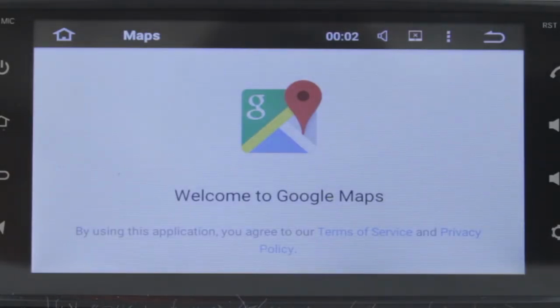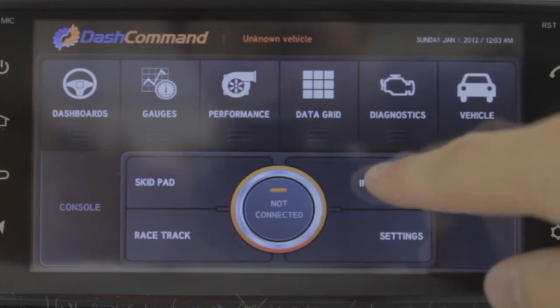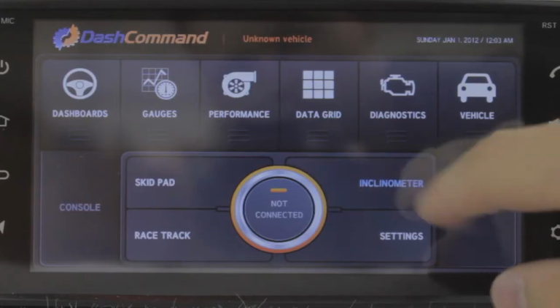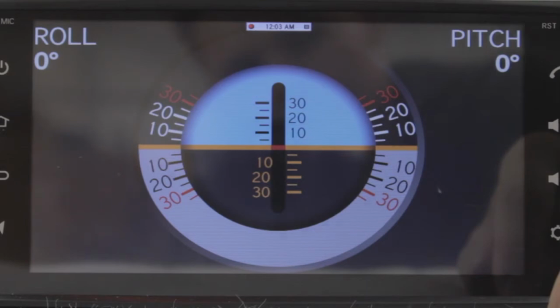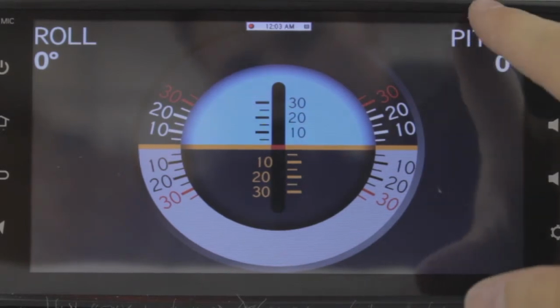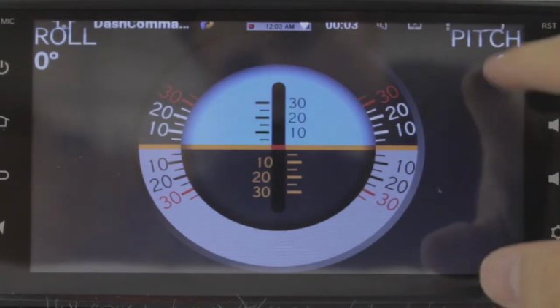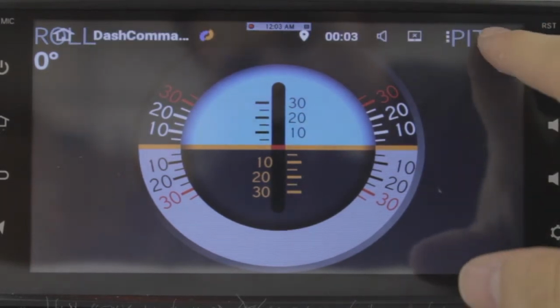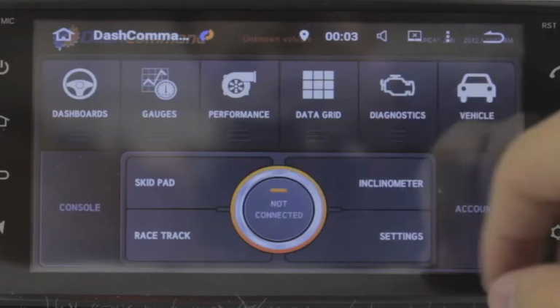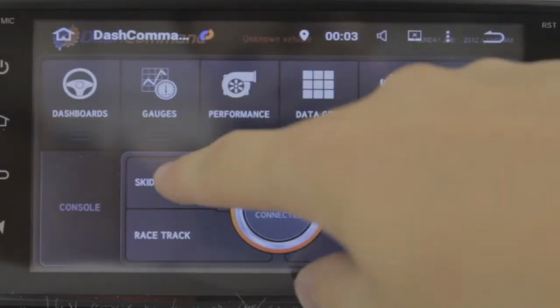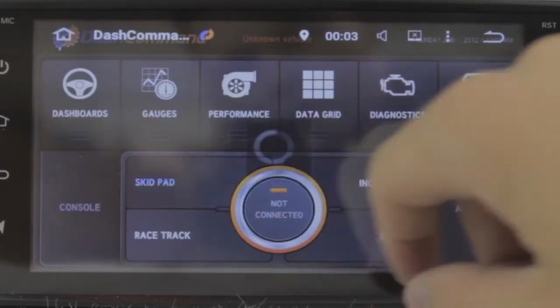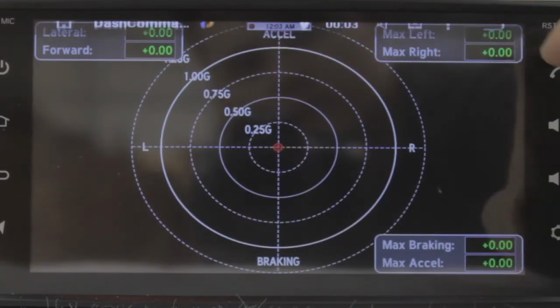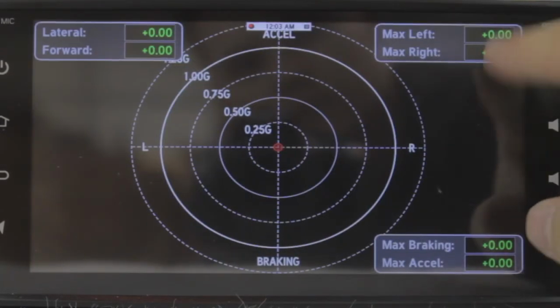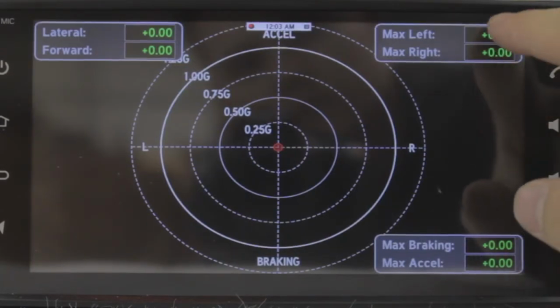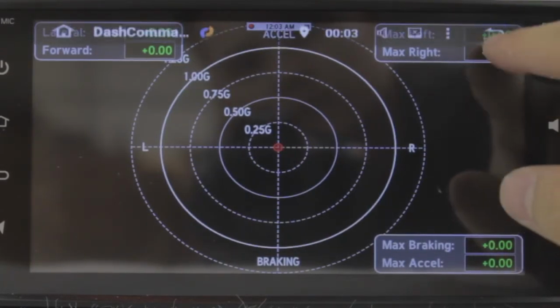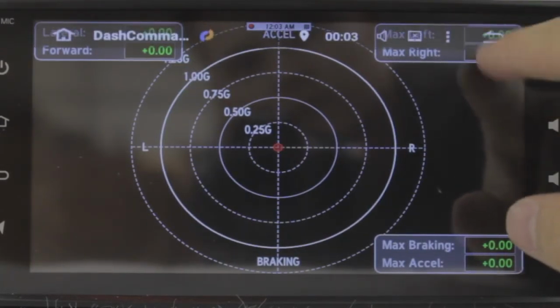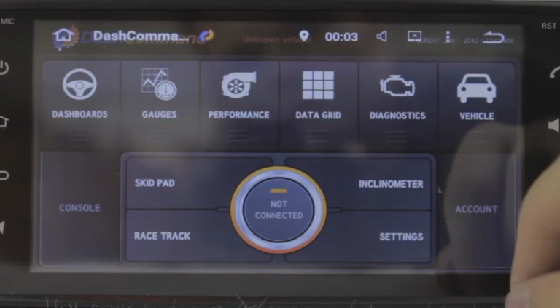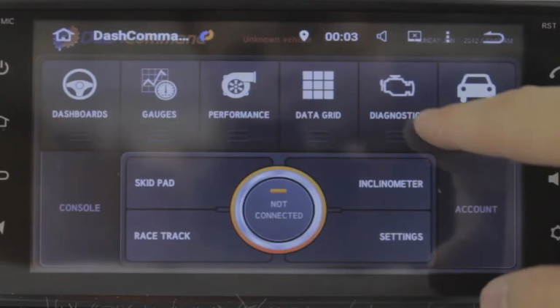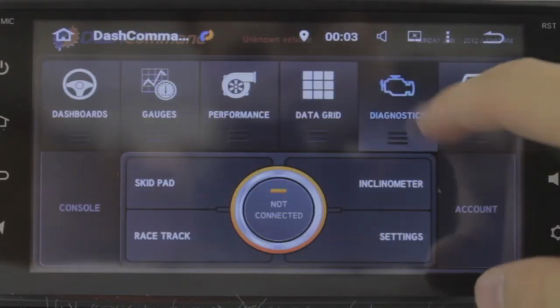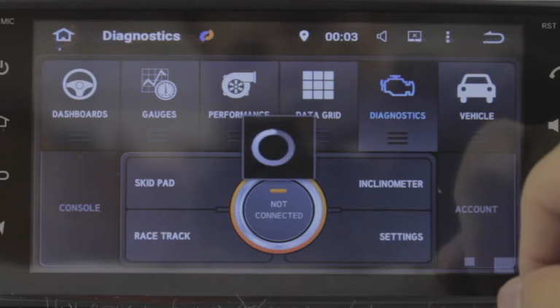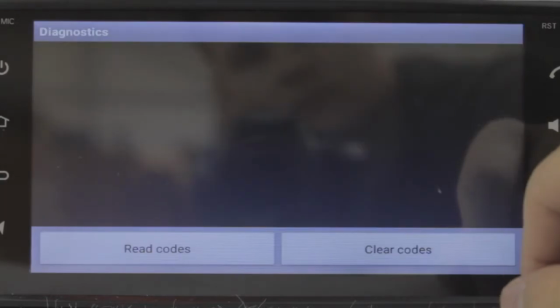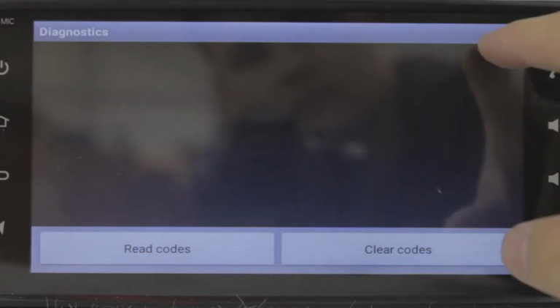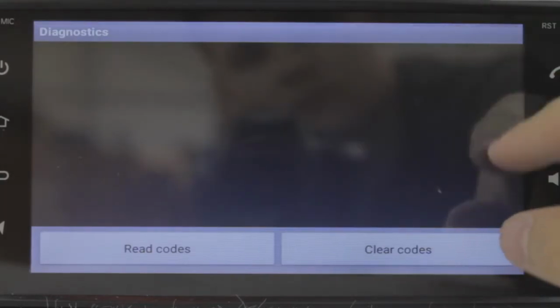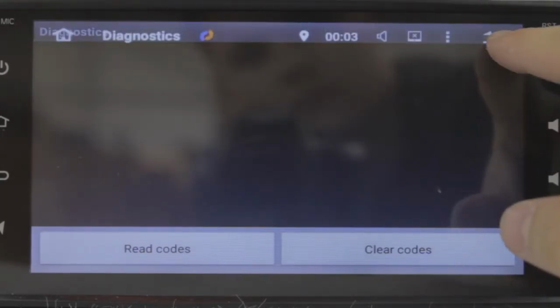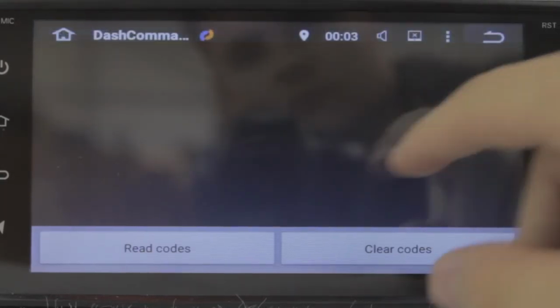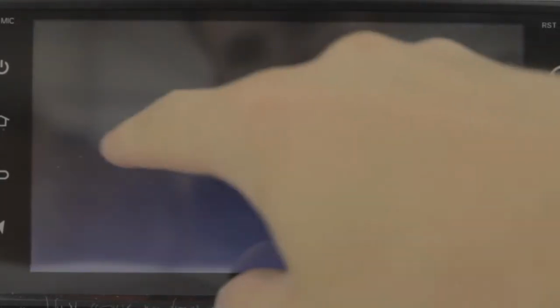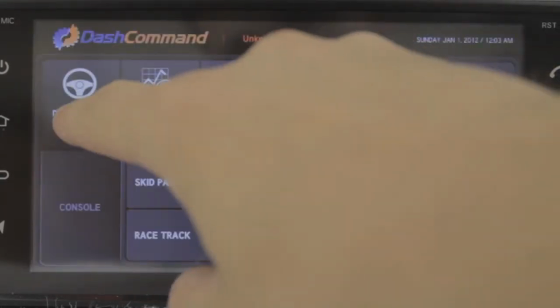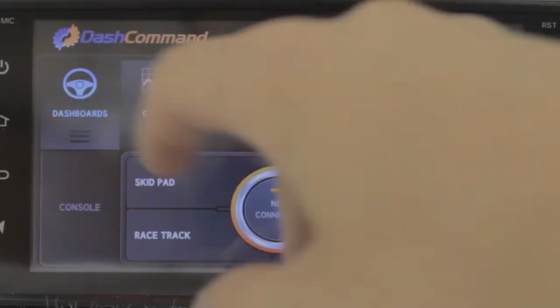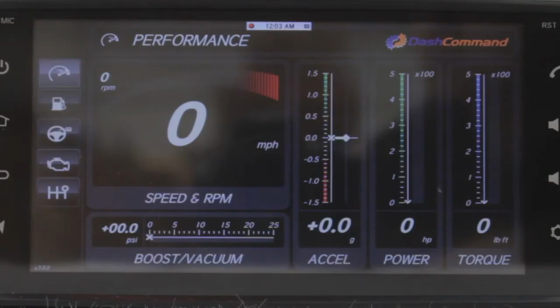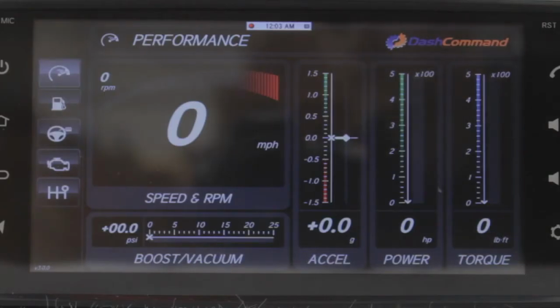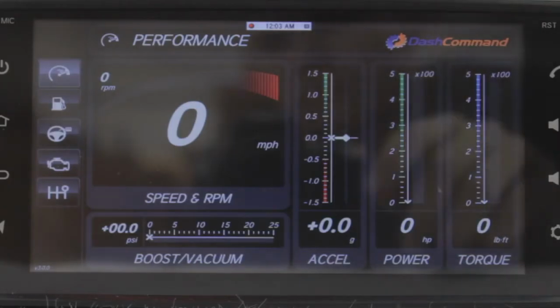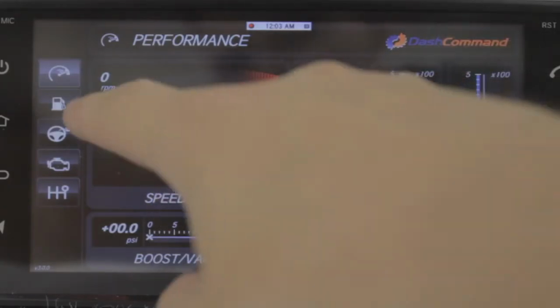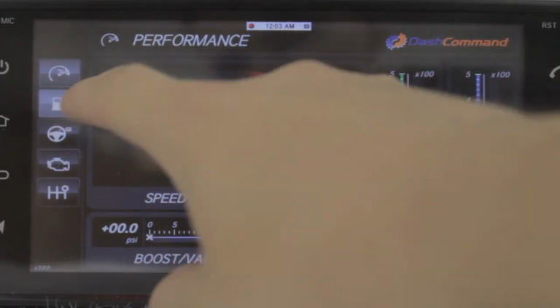This product also supports OBD2 diagnosis. This gives you on-screen information from your car's computer in real-time, along with trouble codes in an easy to read format.